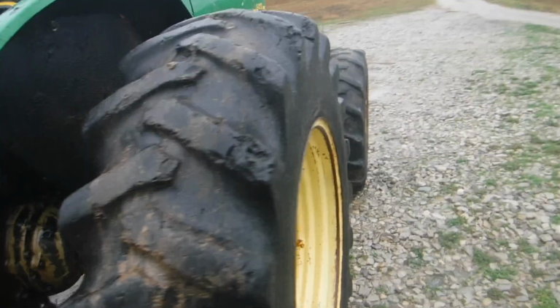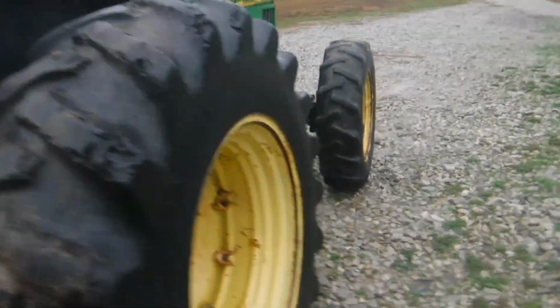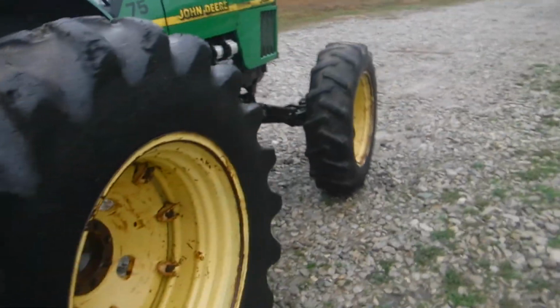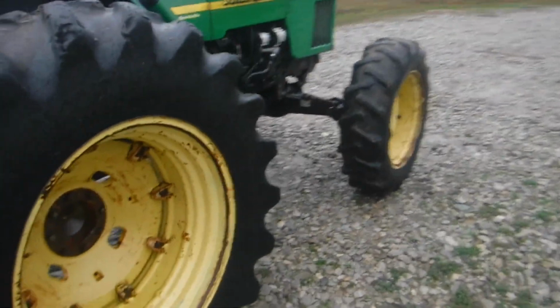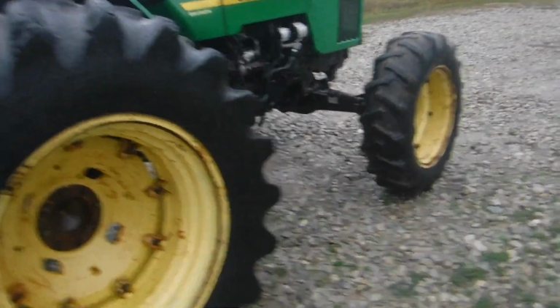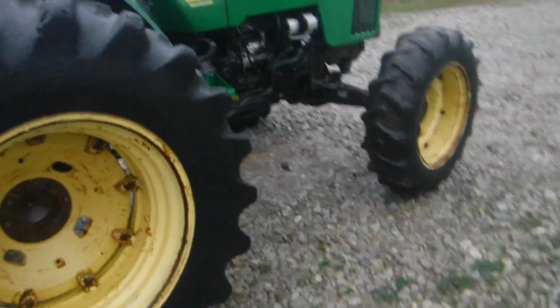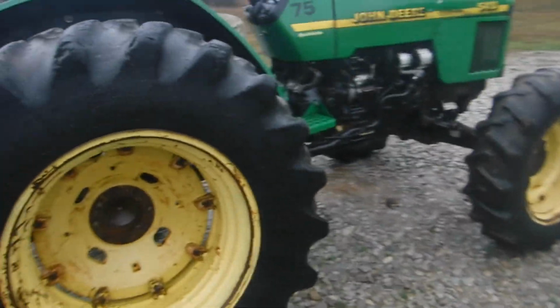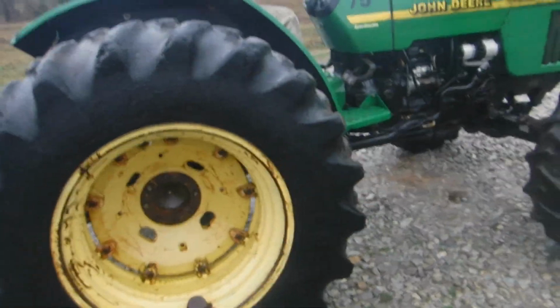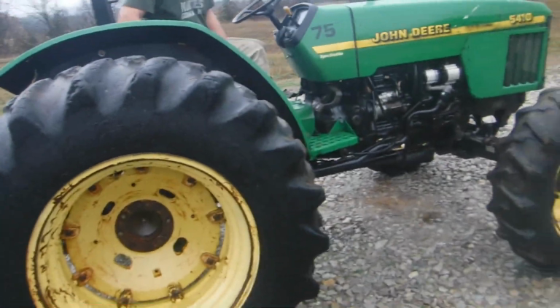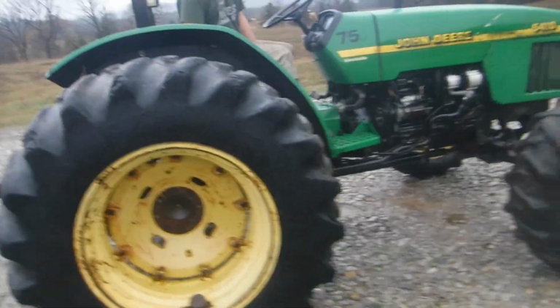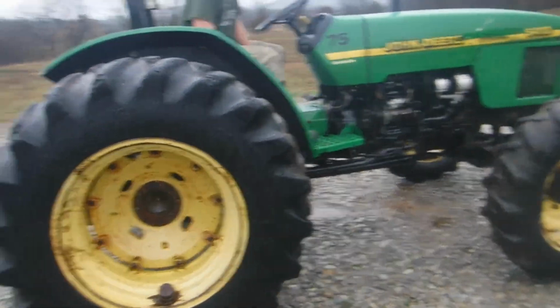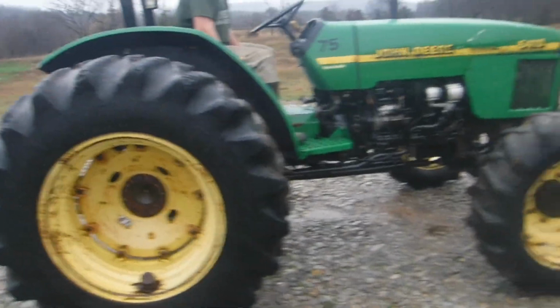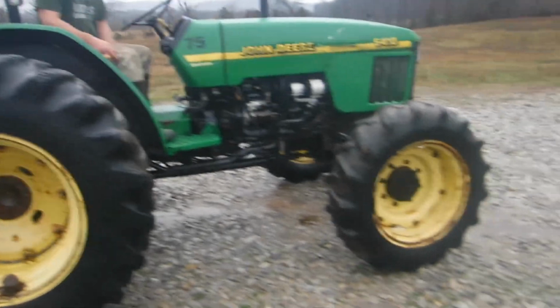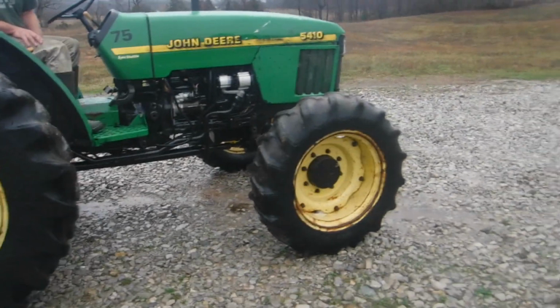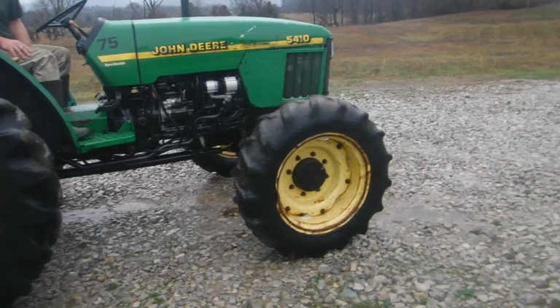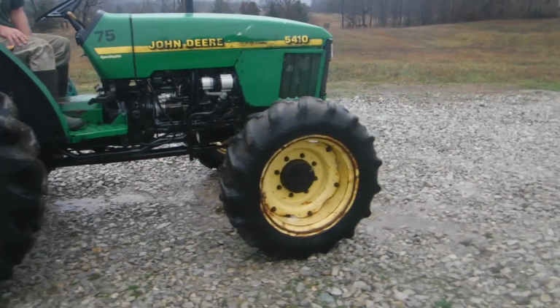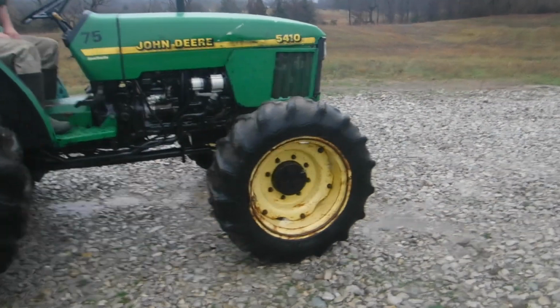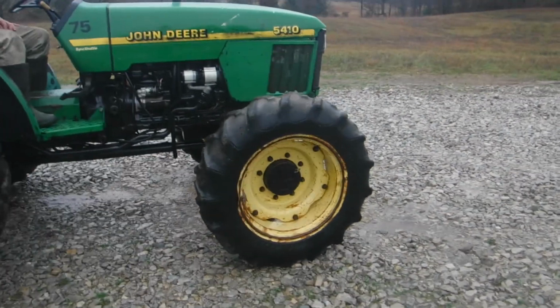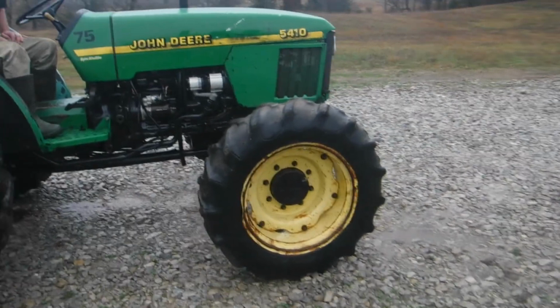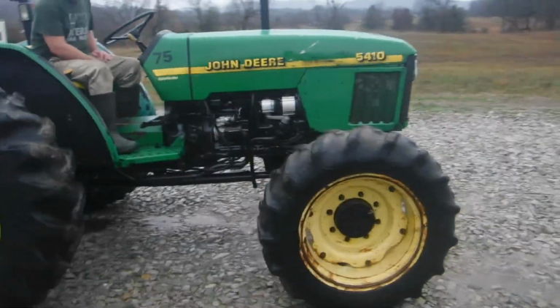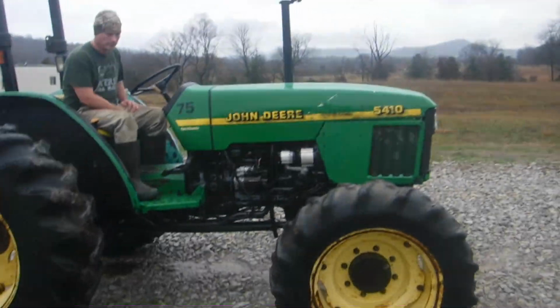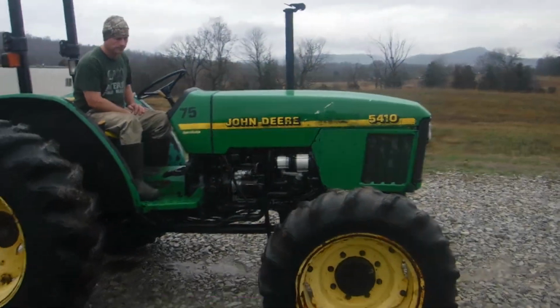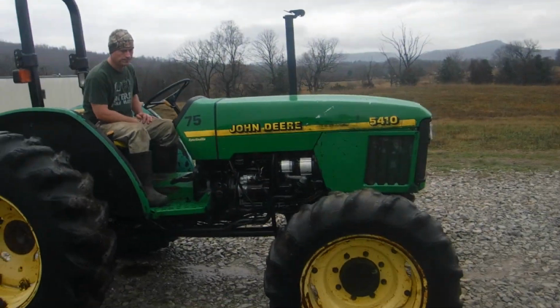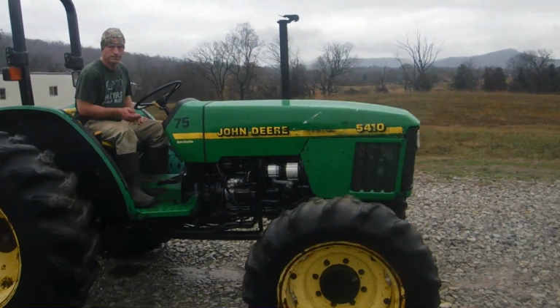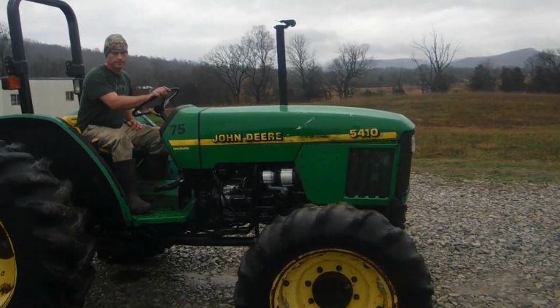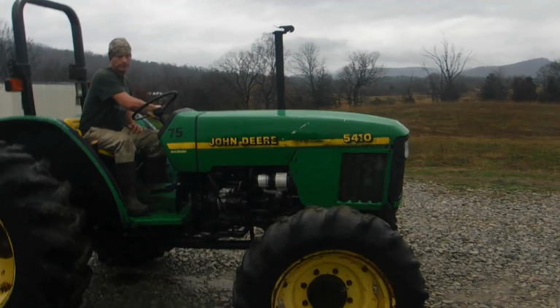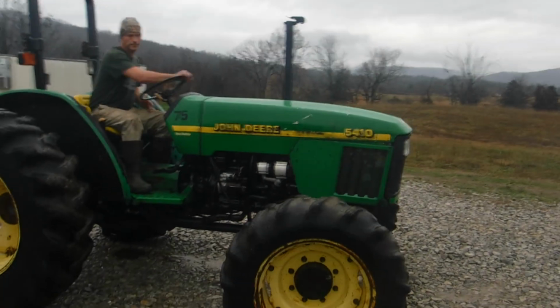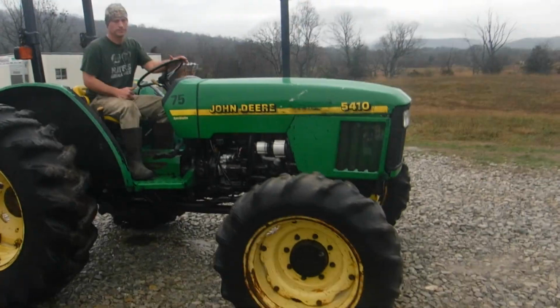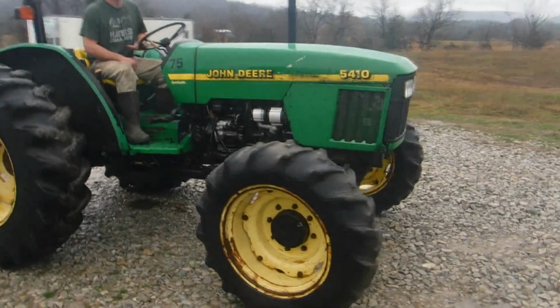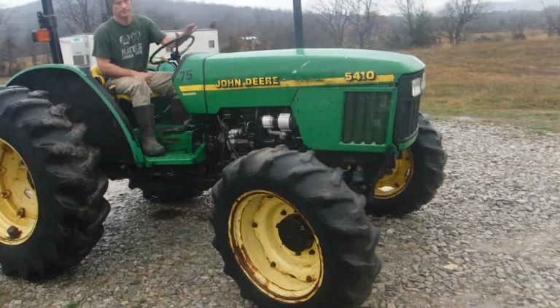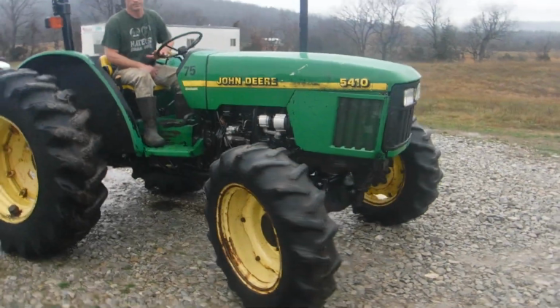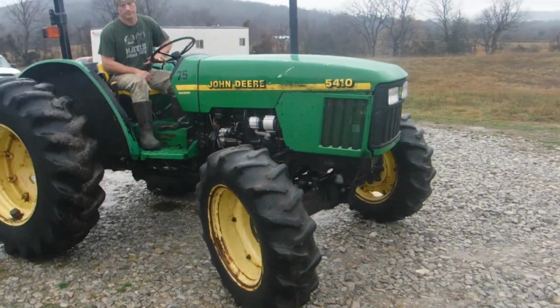Tires on the machine are pretty good. We've got a pretty good bit of traction in them. Sheet metal, or plastic as it might be, is good.